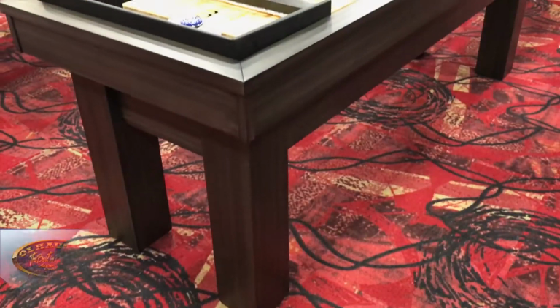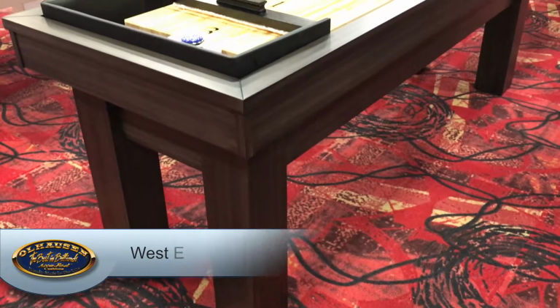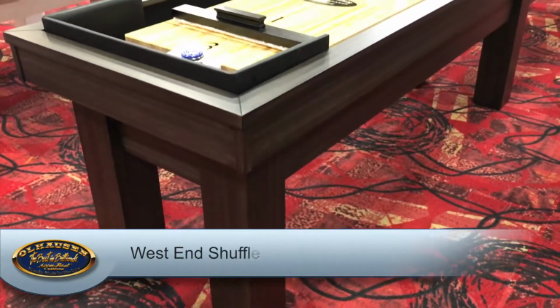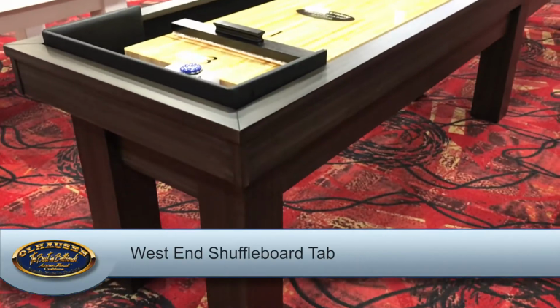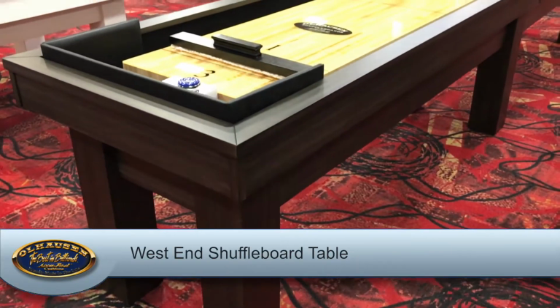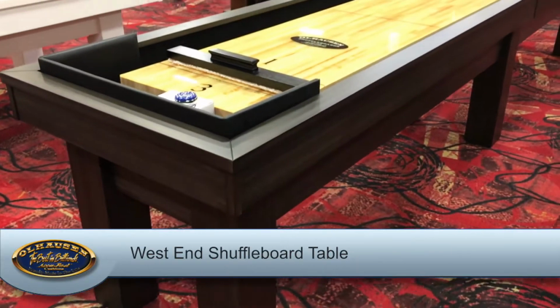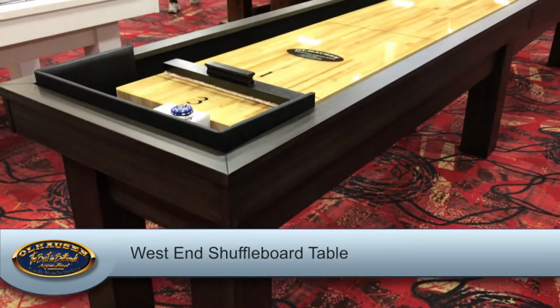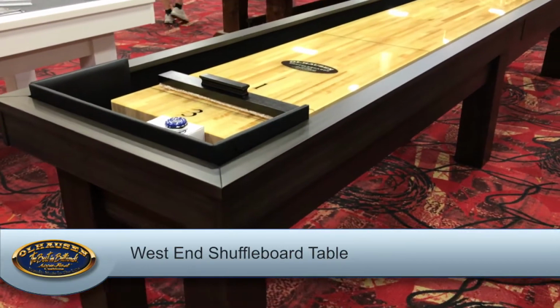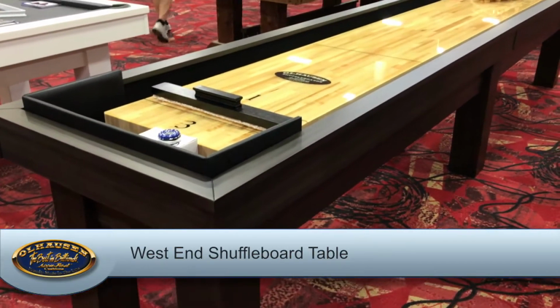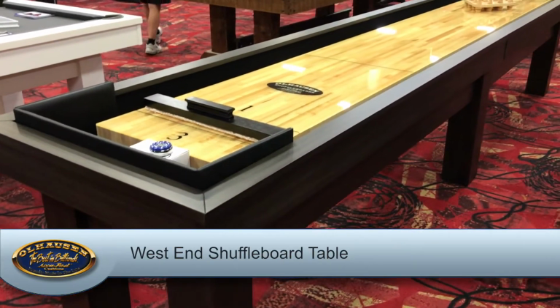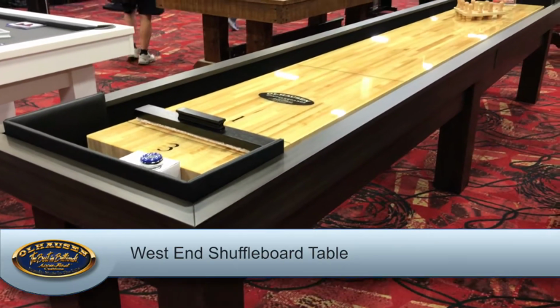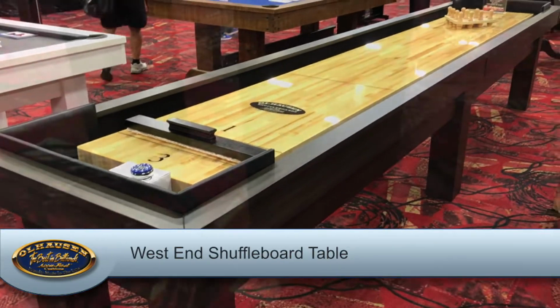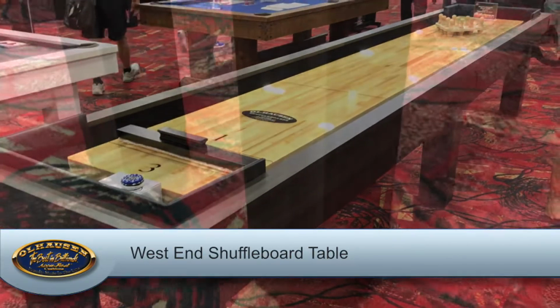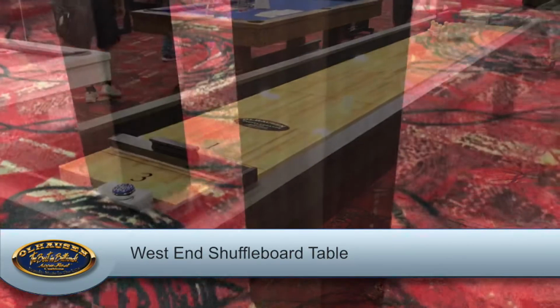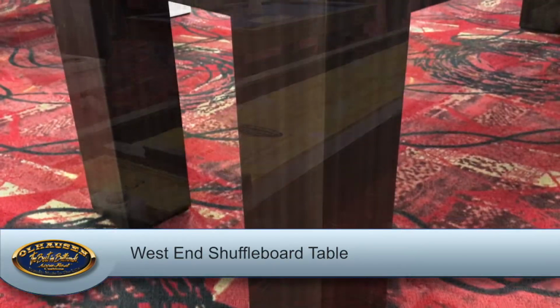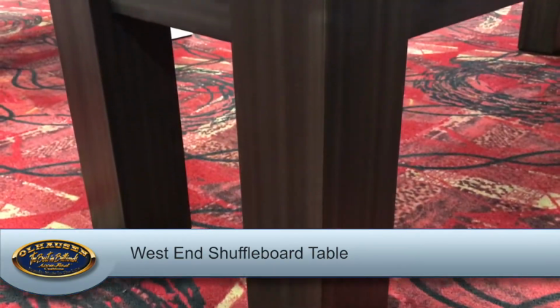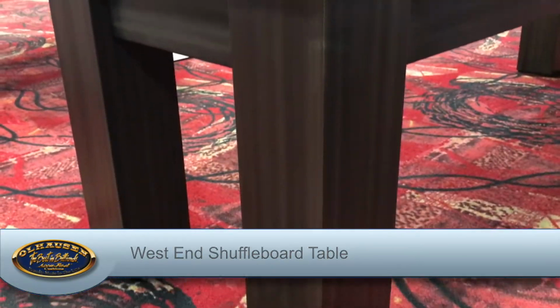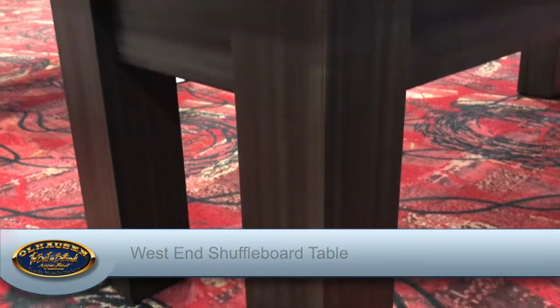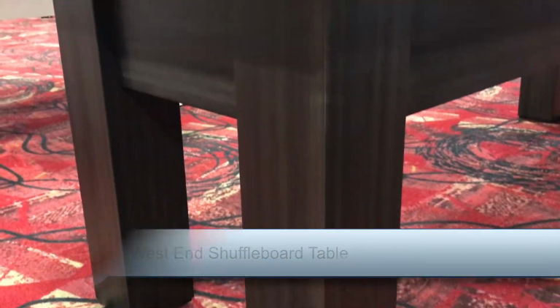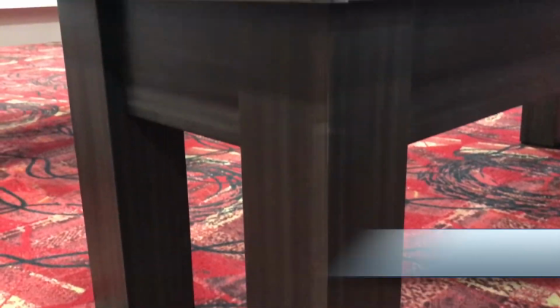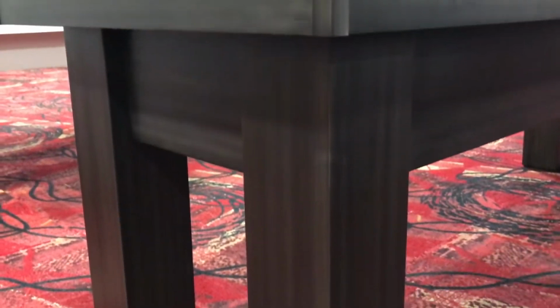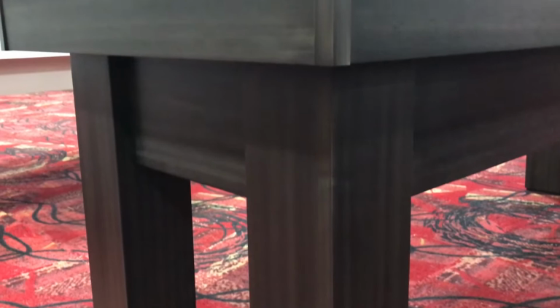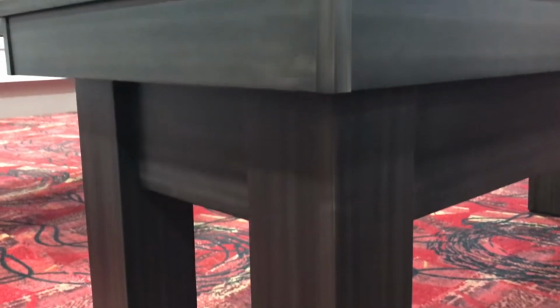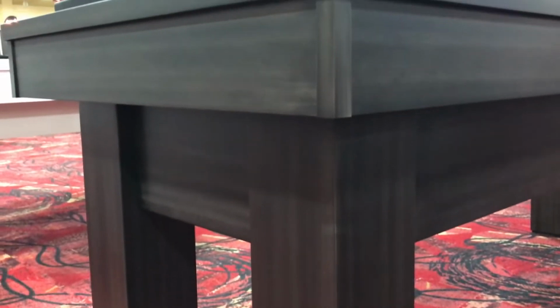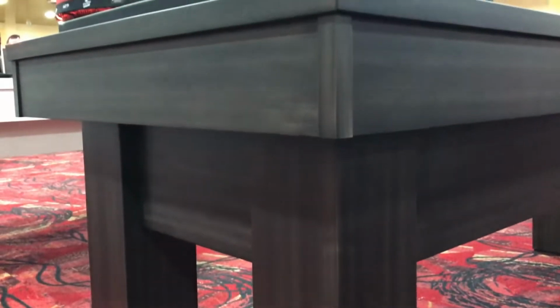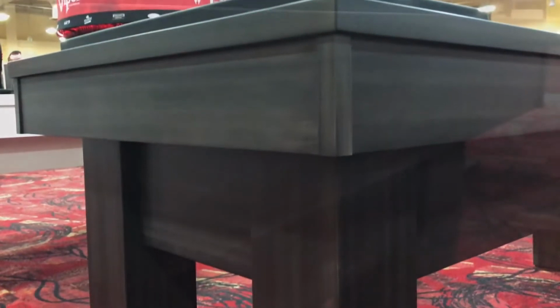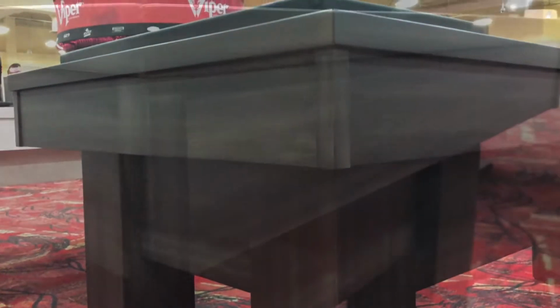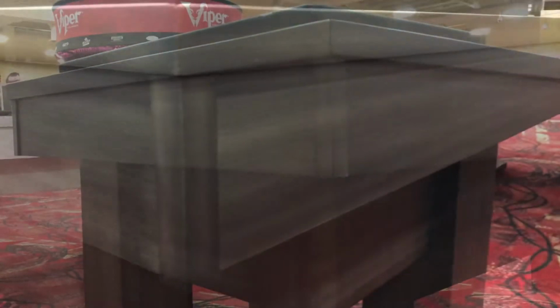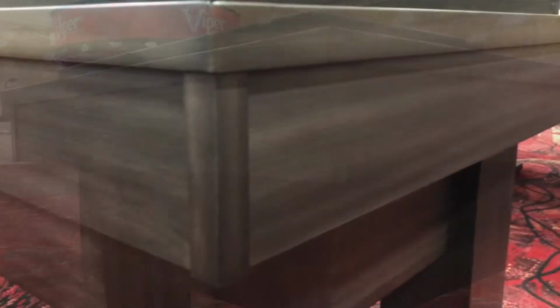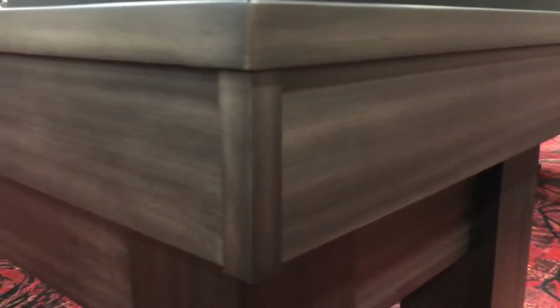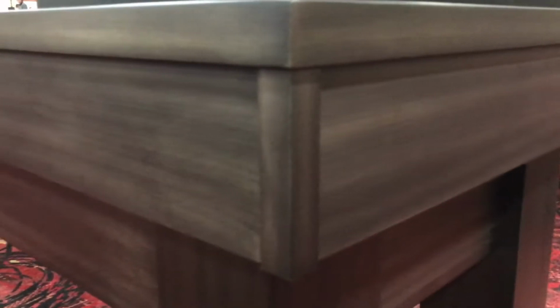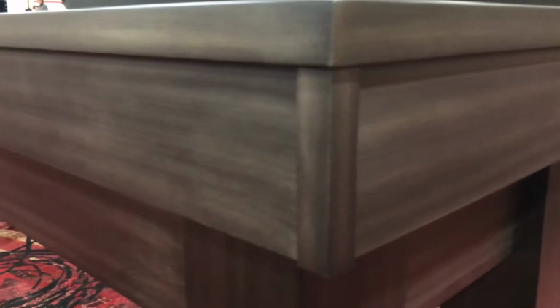We've also introduced a new finish. The West End shuffleboard table is shown in matte charcoal, which is a darker contrast to the current matte smoke finish.